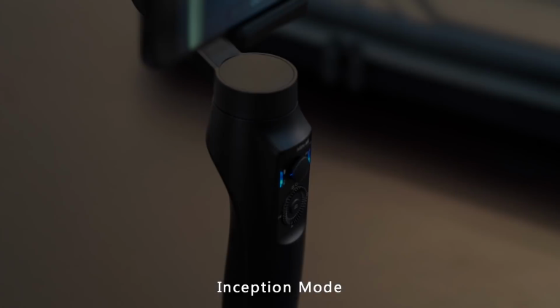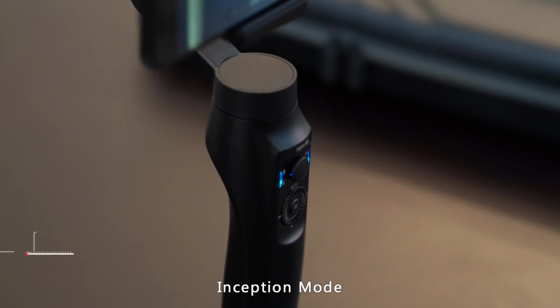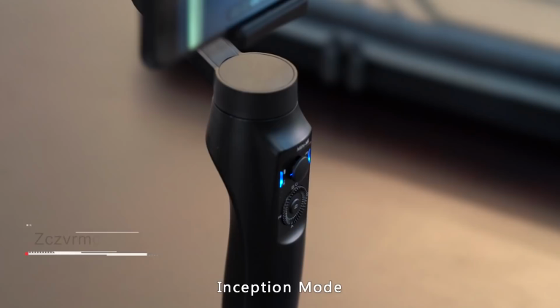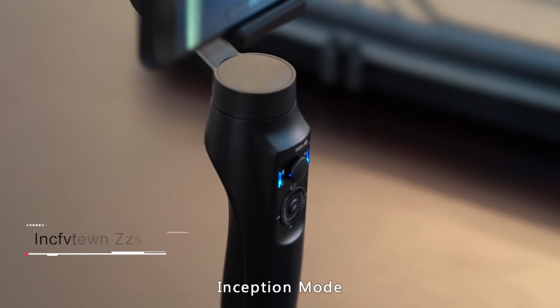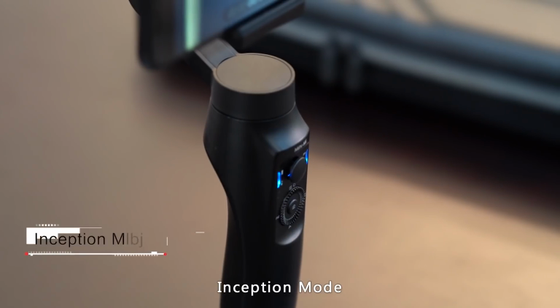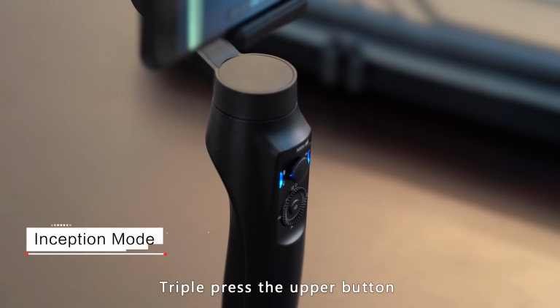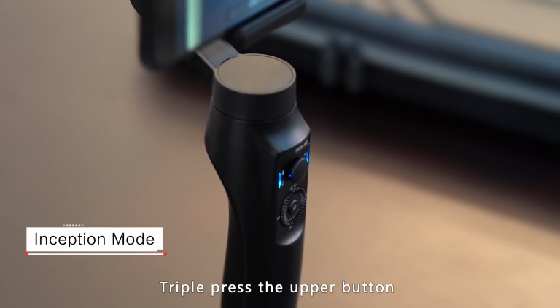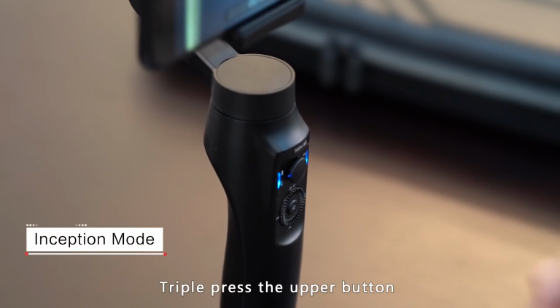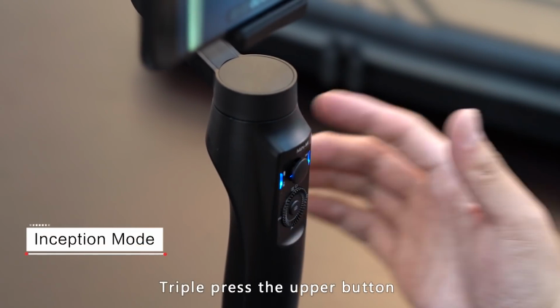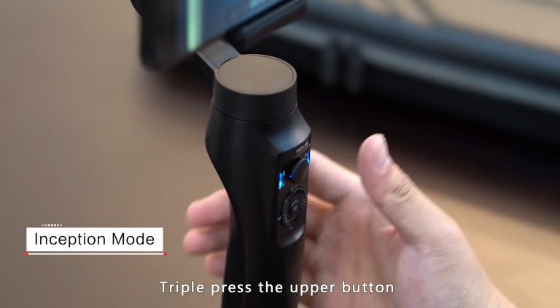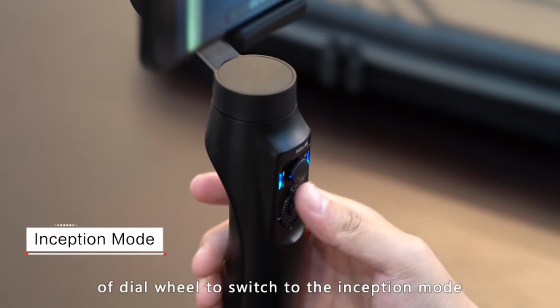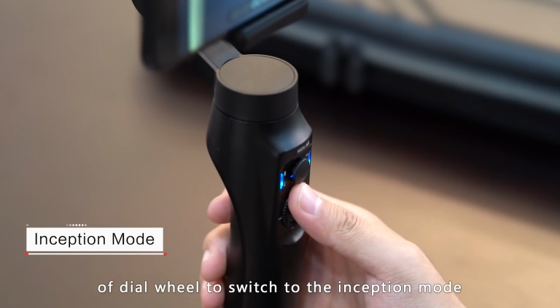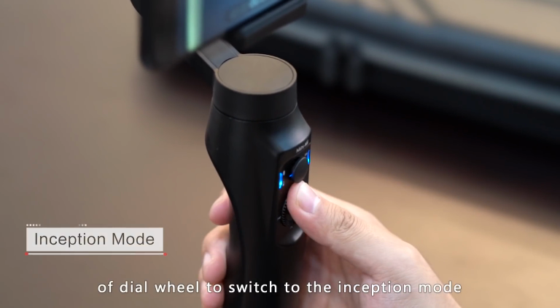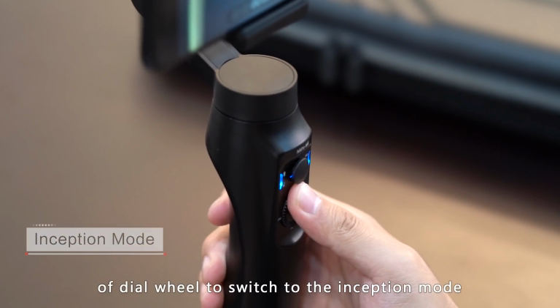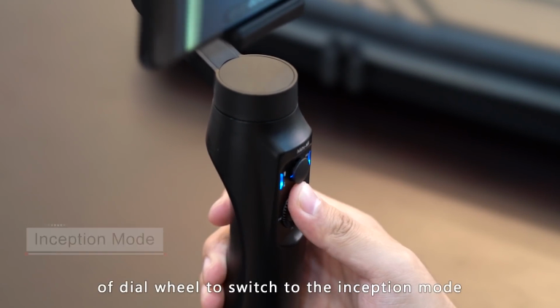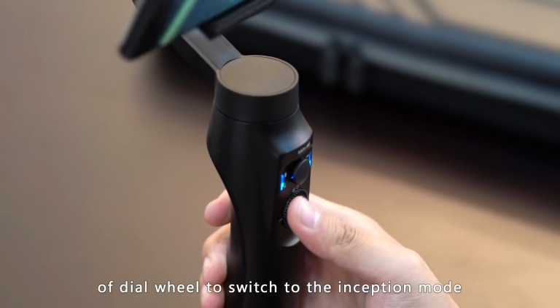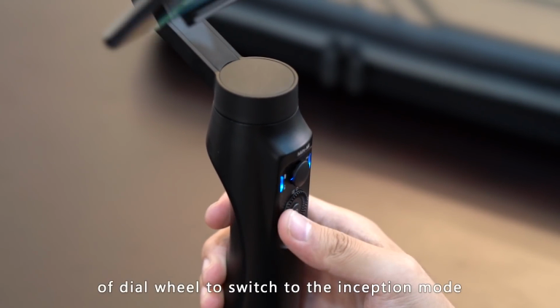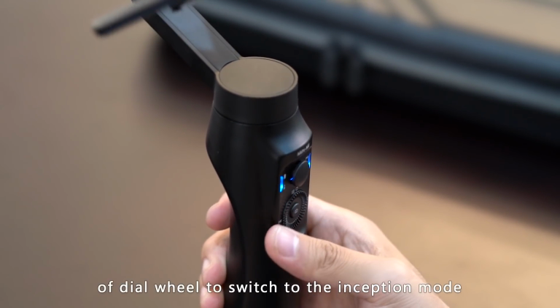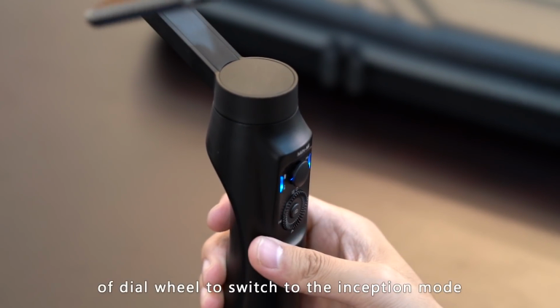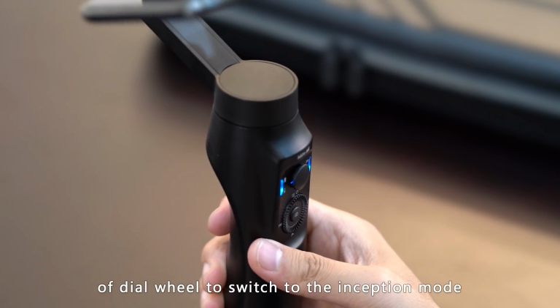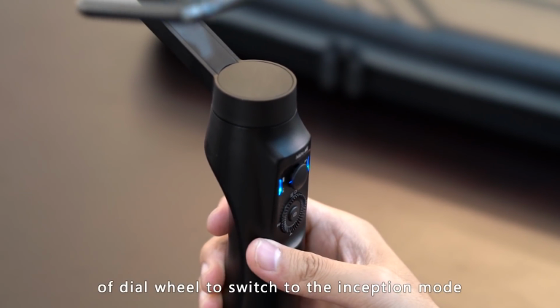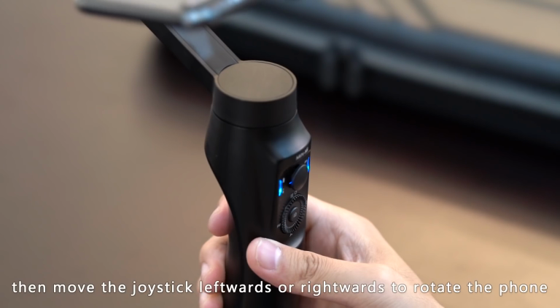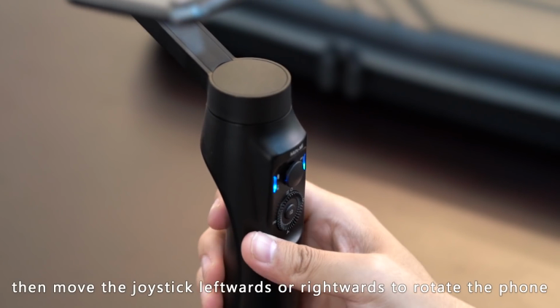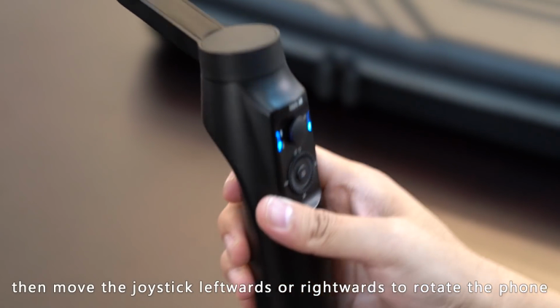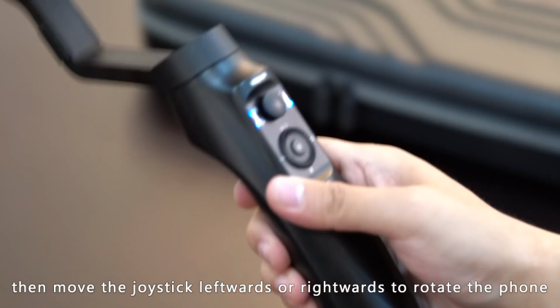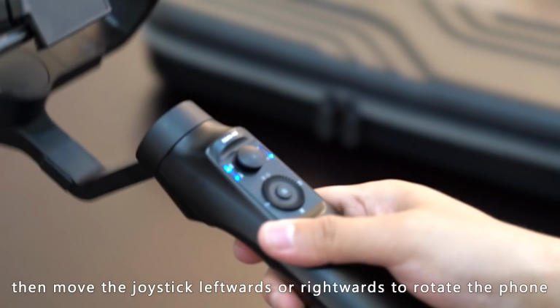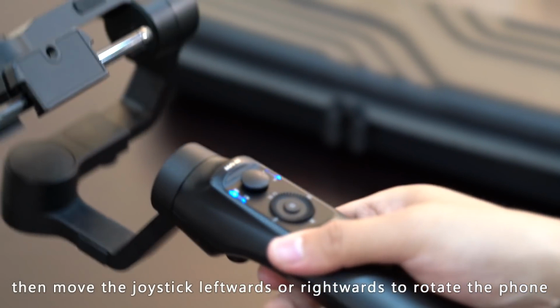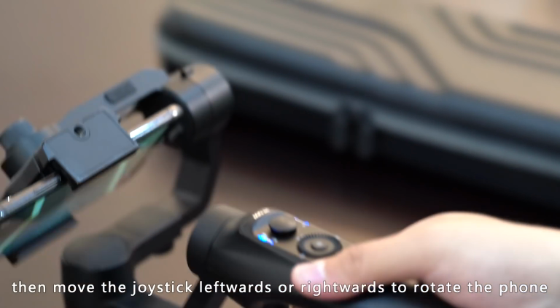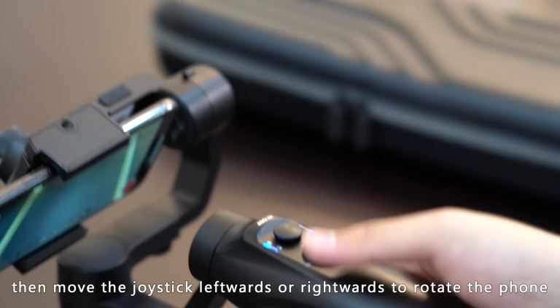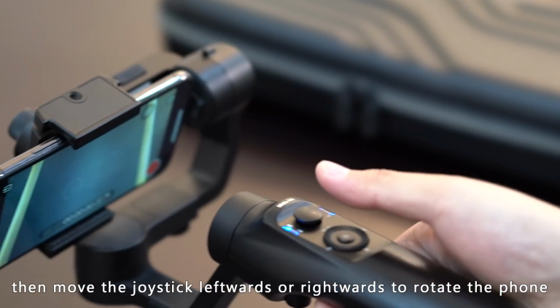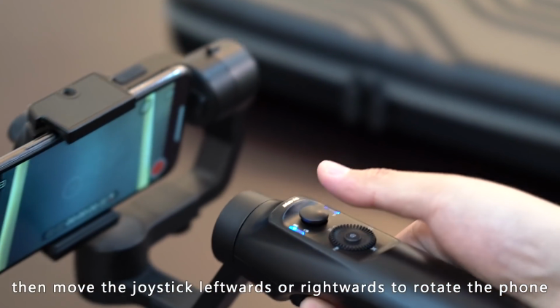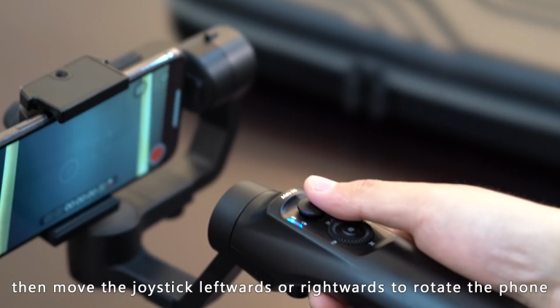Inception mode: triple click the upper button of the dial wheel to switch into Inception mode. Then move the joystick left or right to rotate the phone.